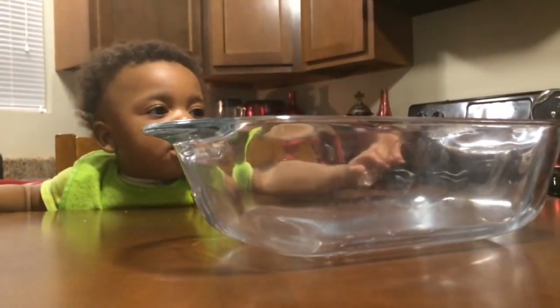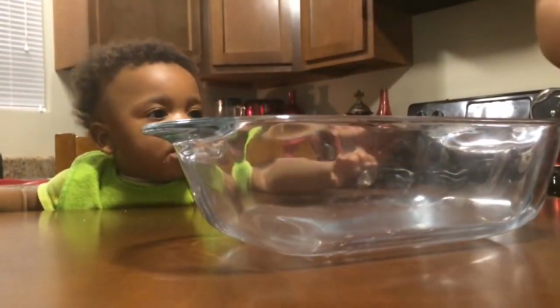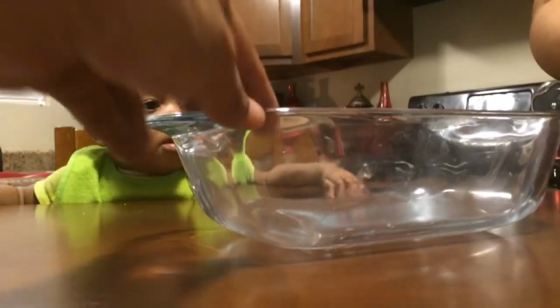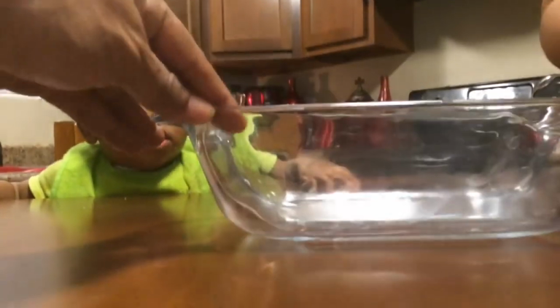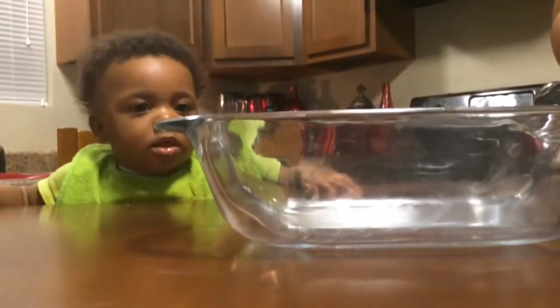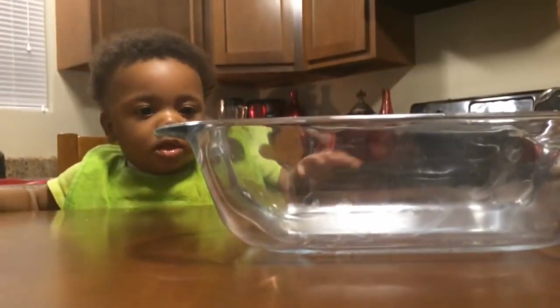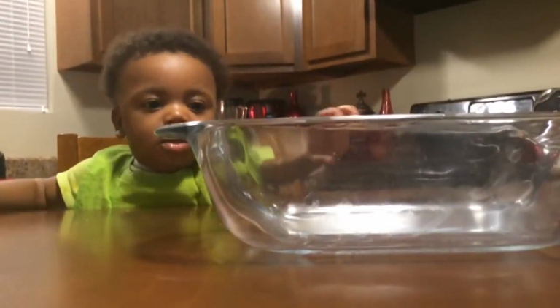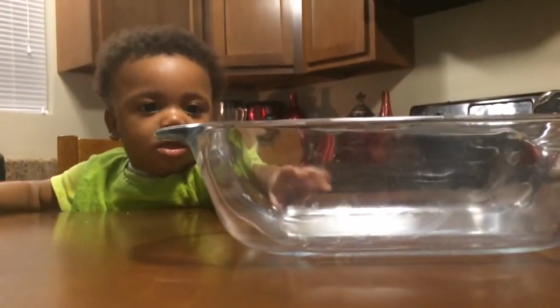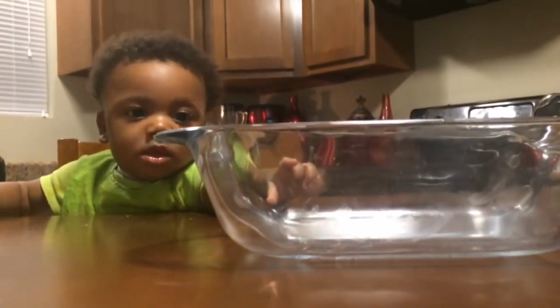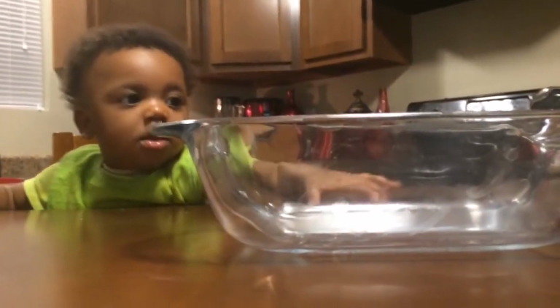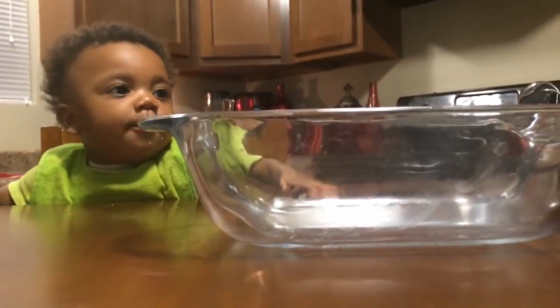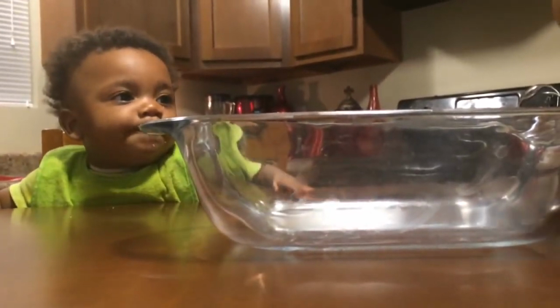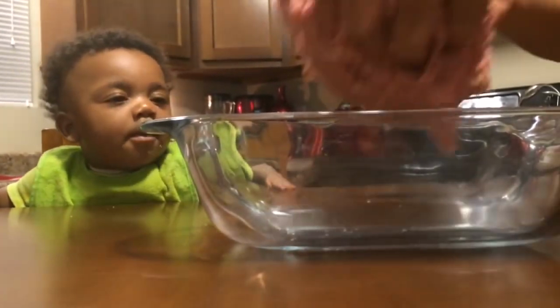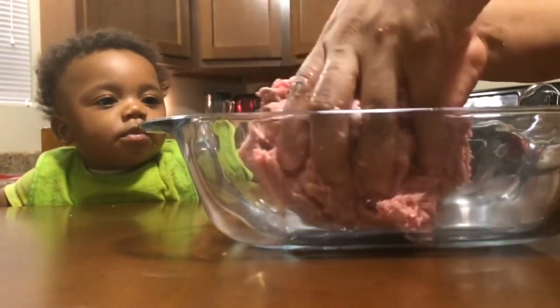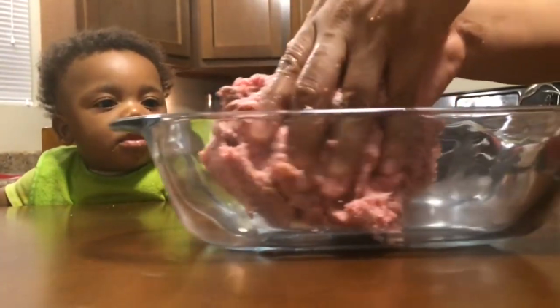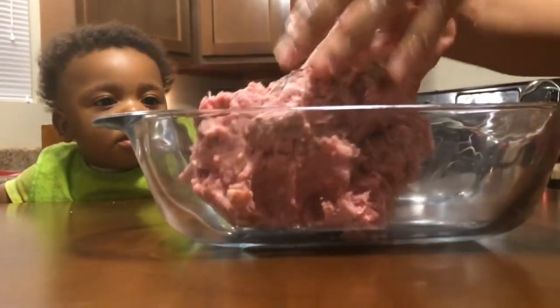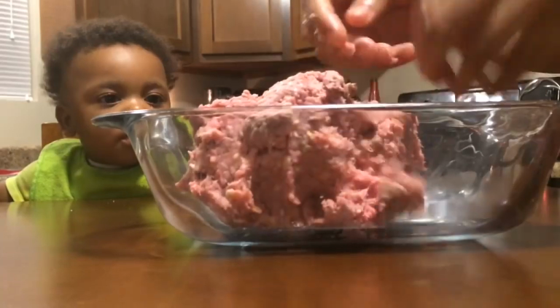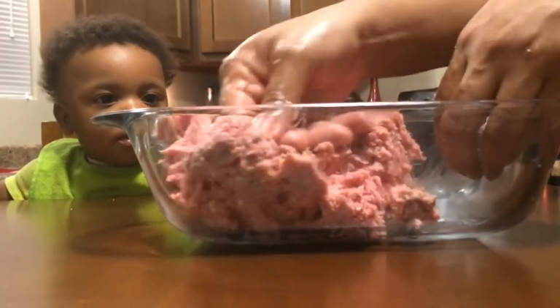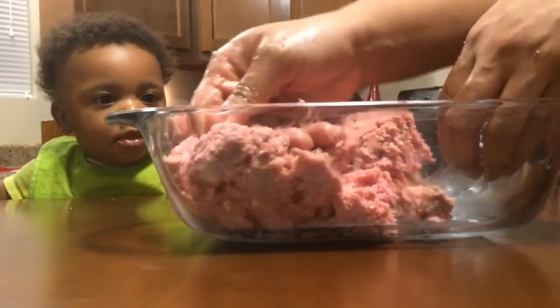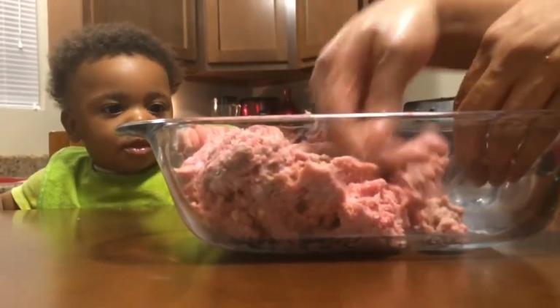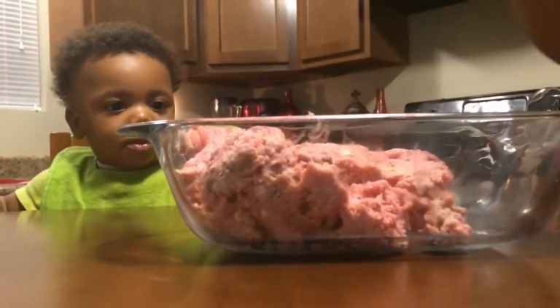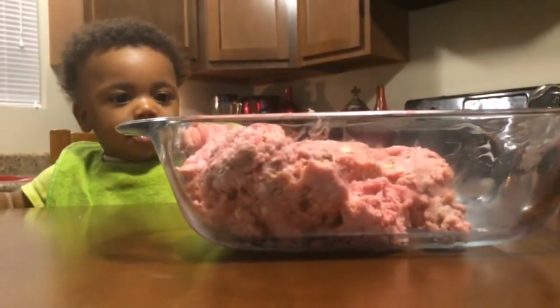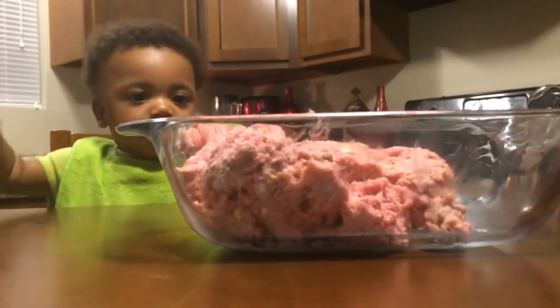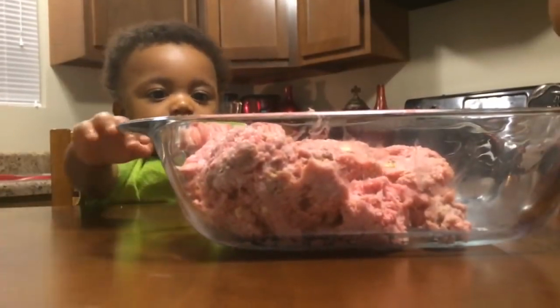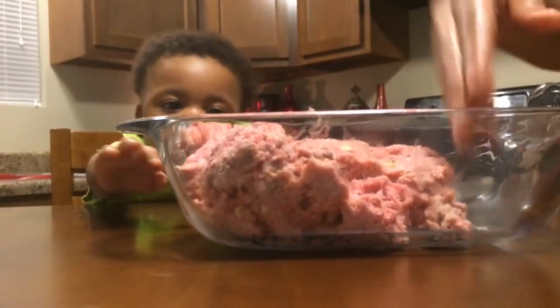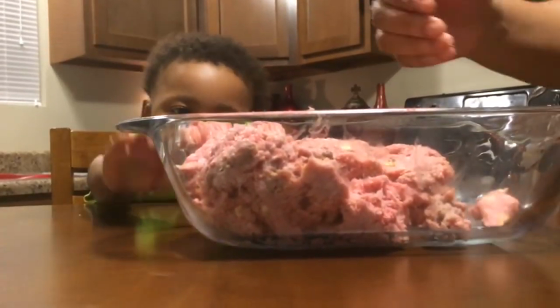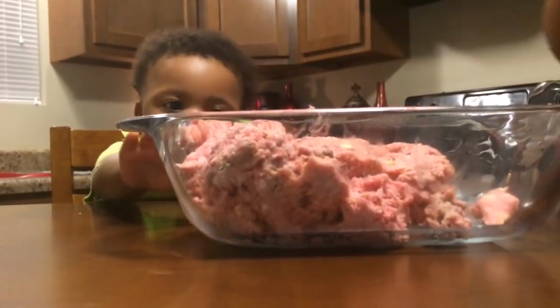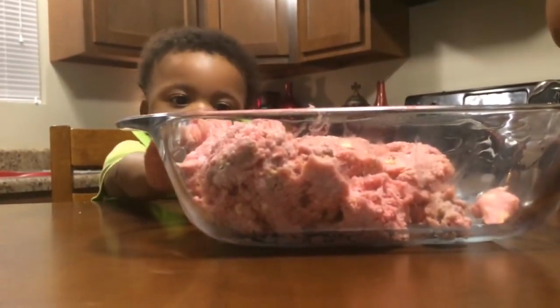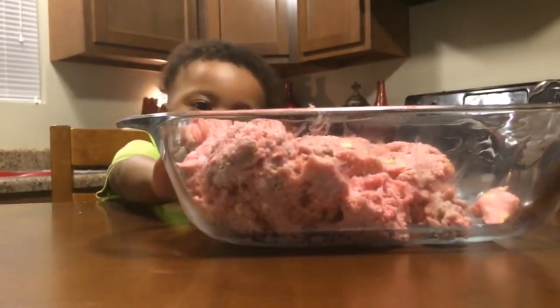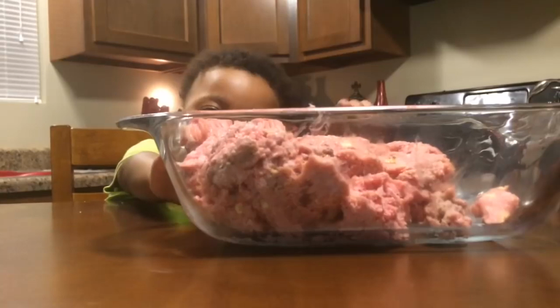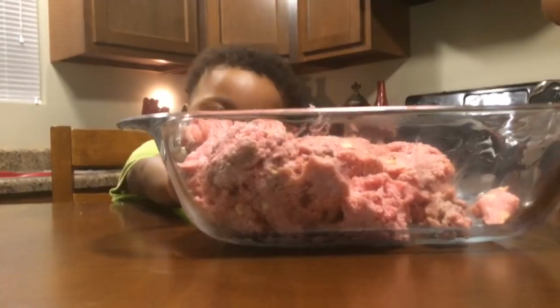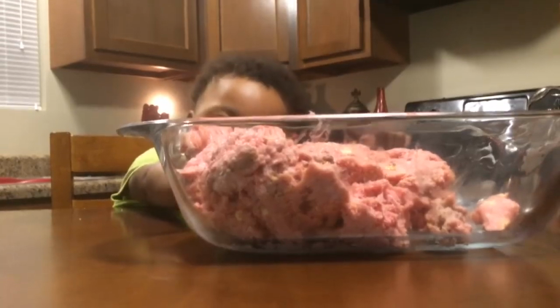So we're just going to go ahead and pour that meatloaf into the meatloaf pan. I love this pan, it's so cute. We're going to bake that at 350 degrees for one hour.